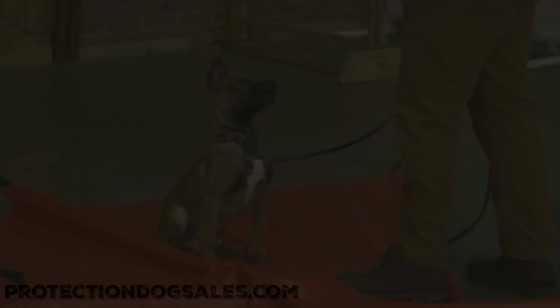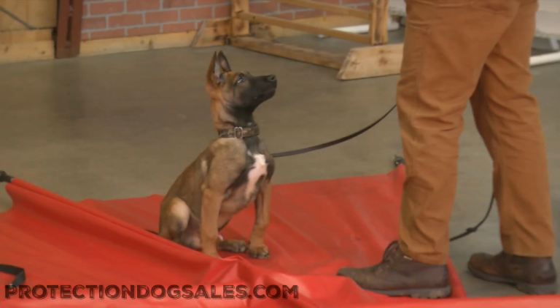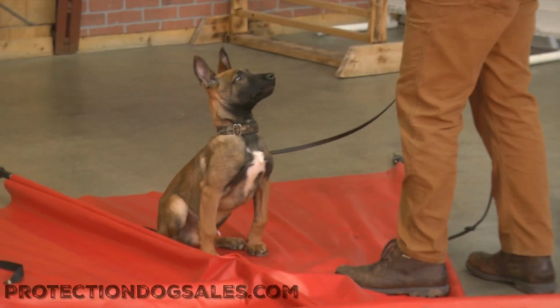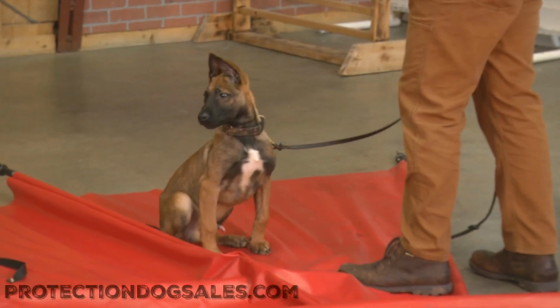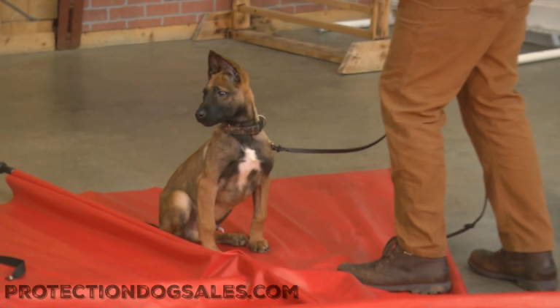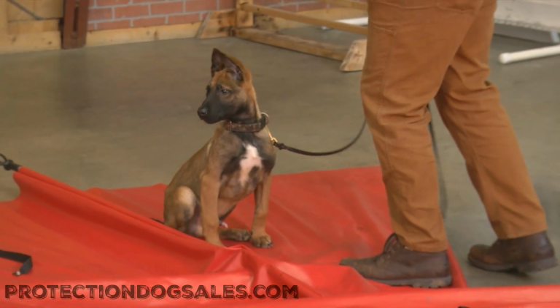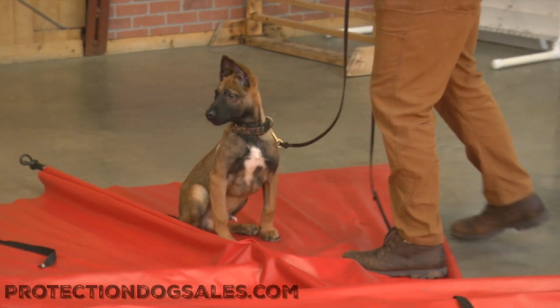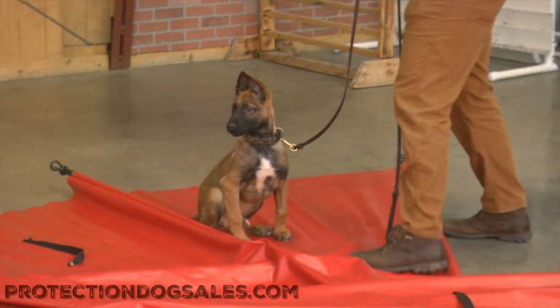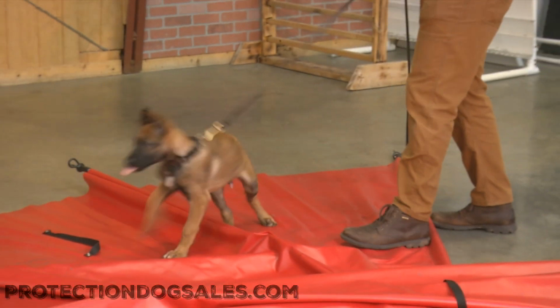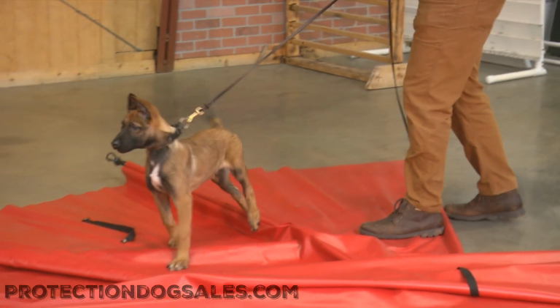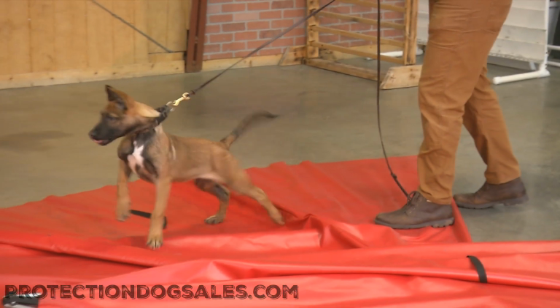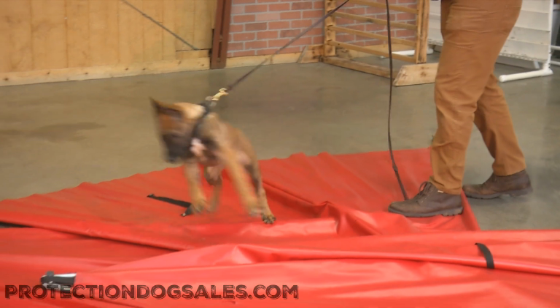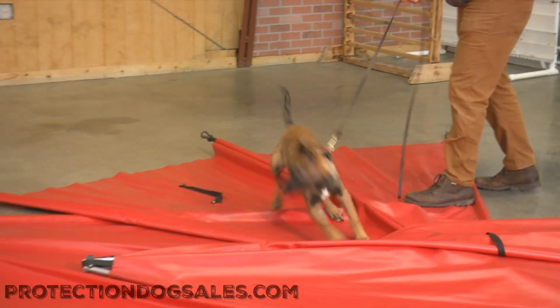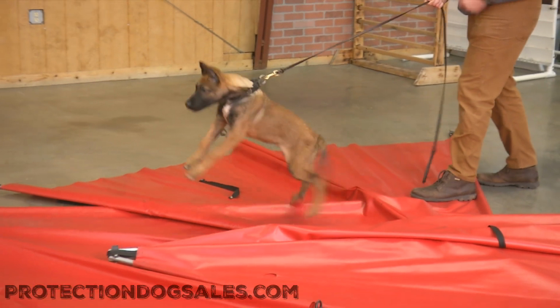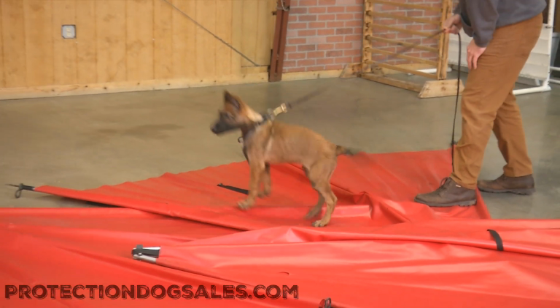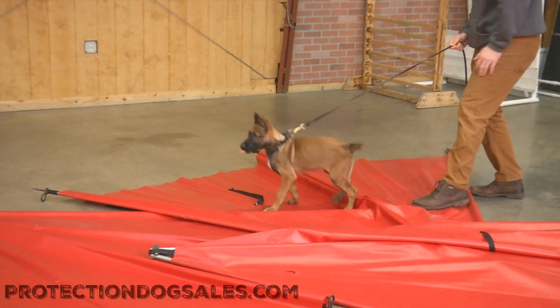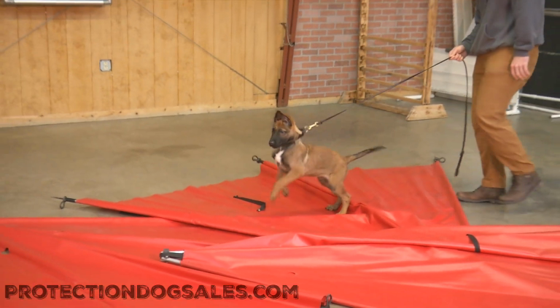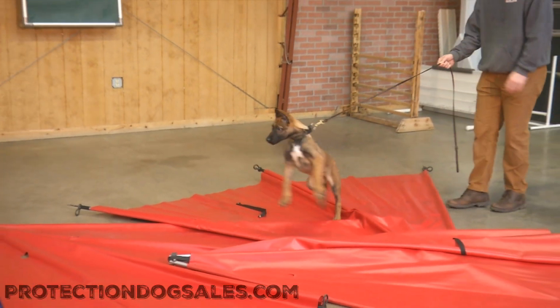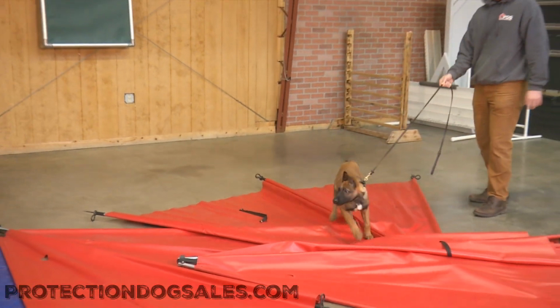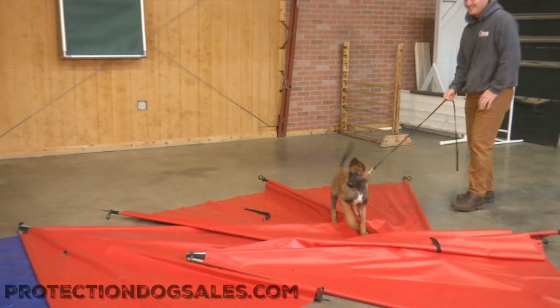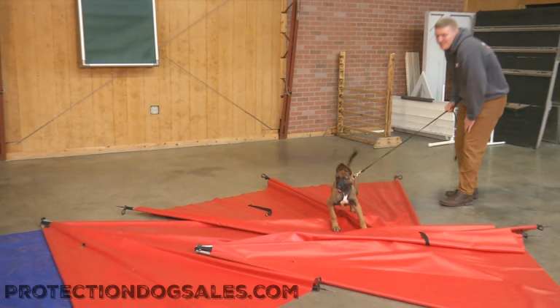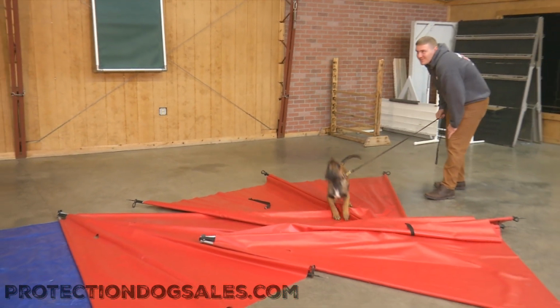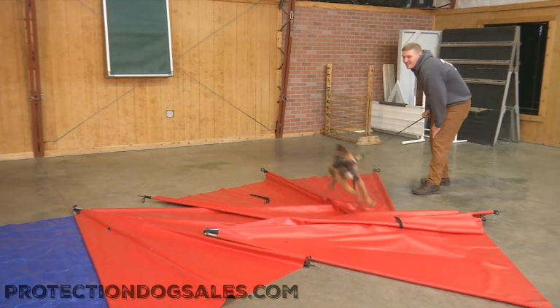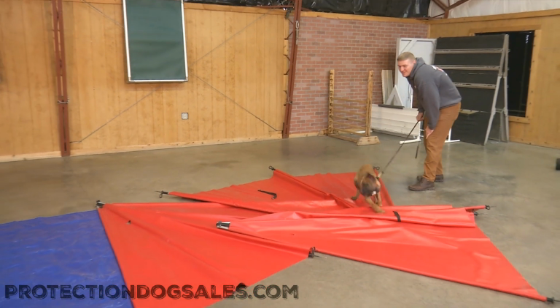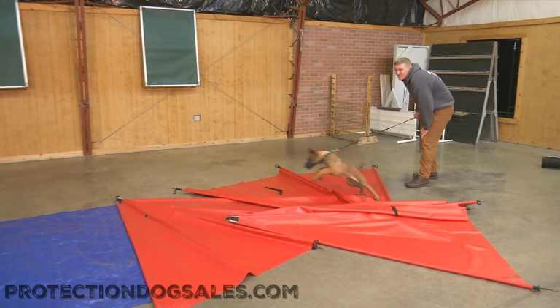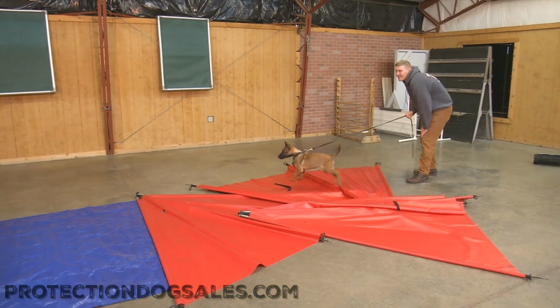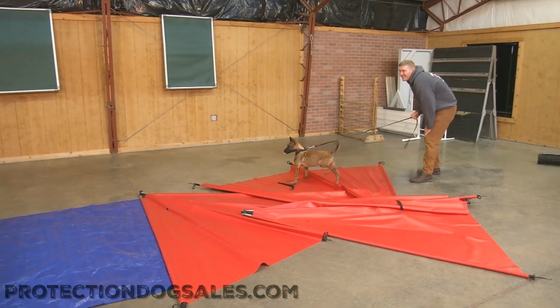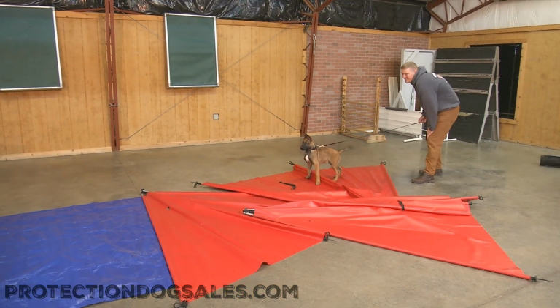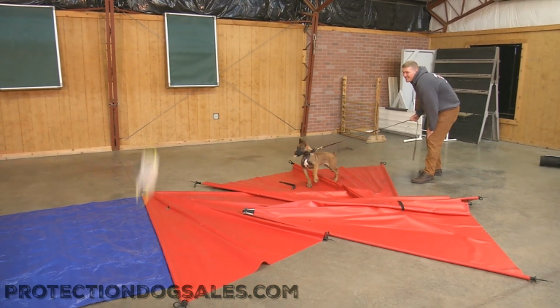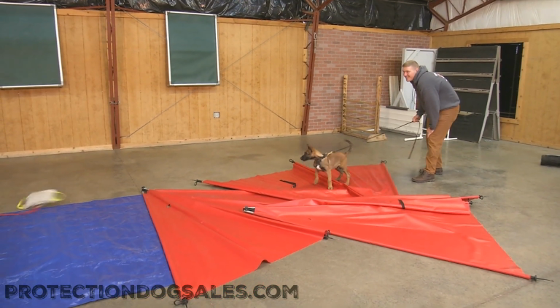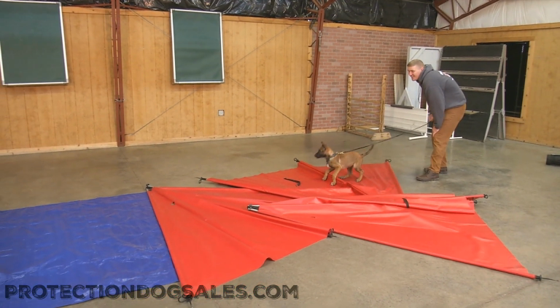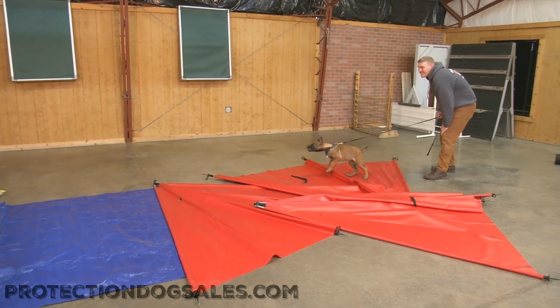This is Nacho, a Belgian Malinois in development here at Protection Dog Cells. What we're doing today is just making sure that he's socialized properly — the noises, crazy footing, slippery surfaces, and big bad men.